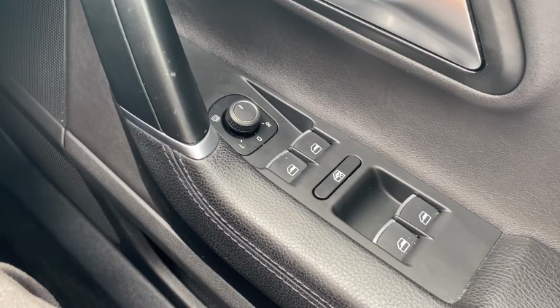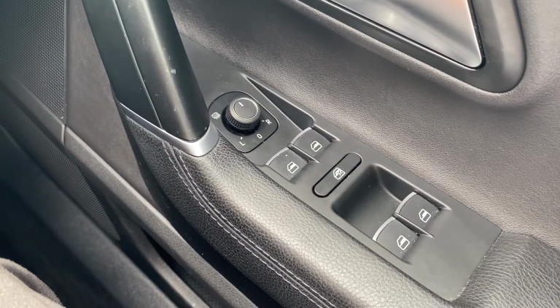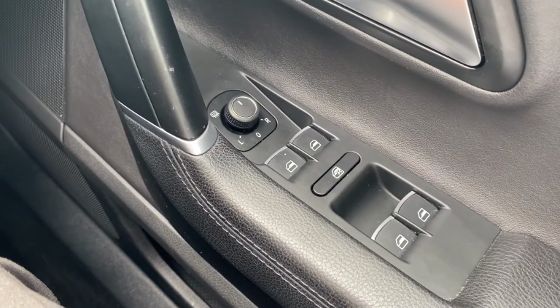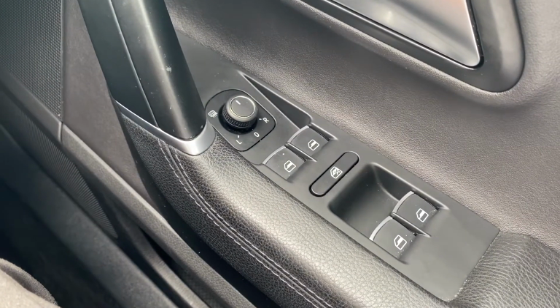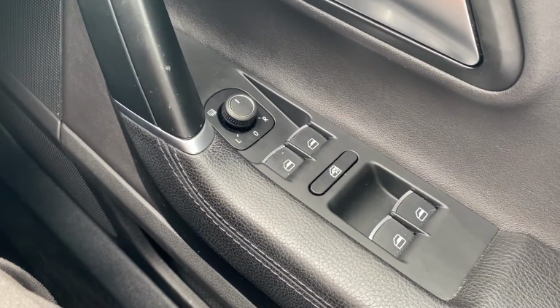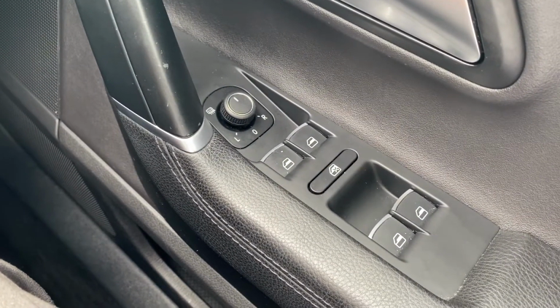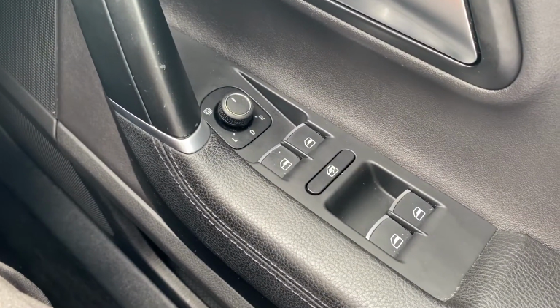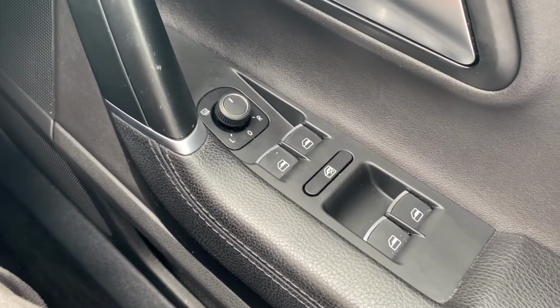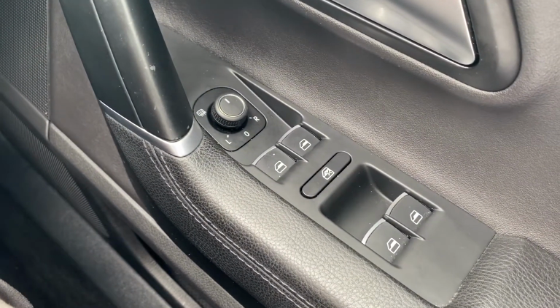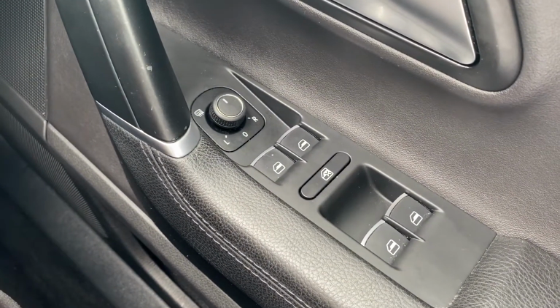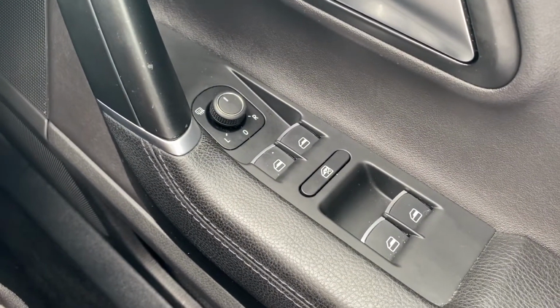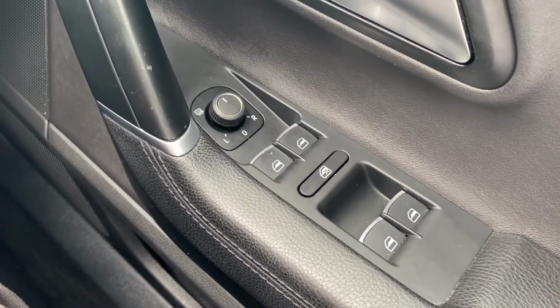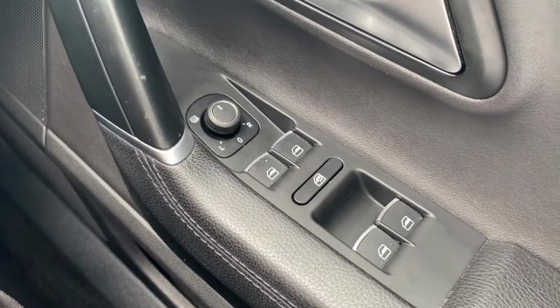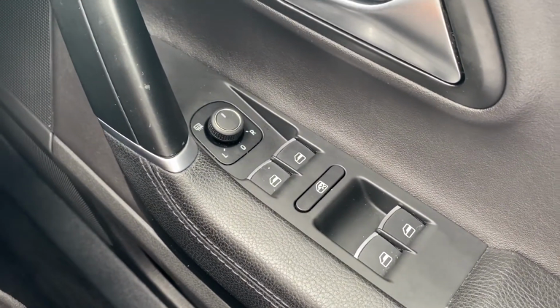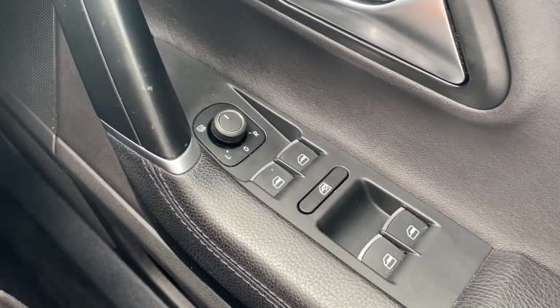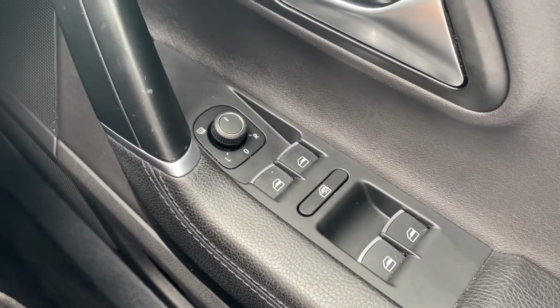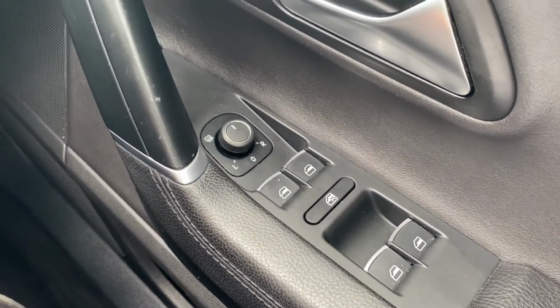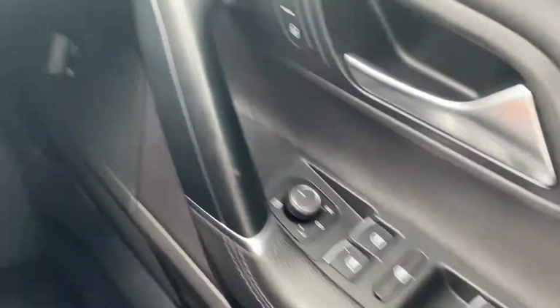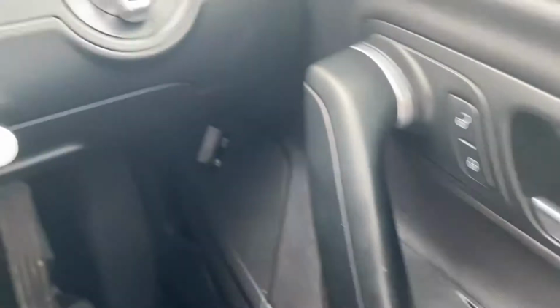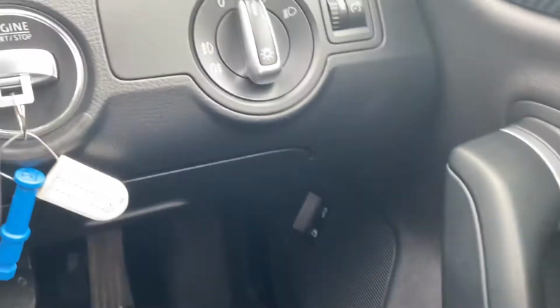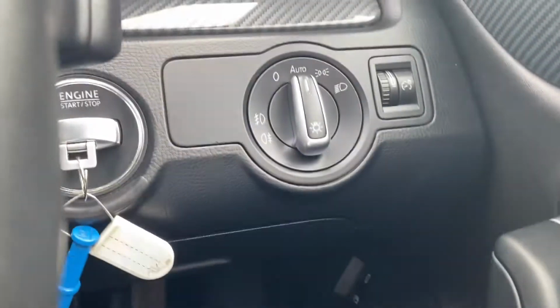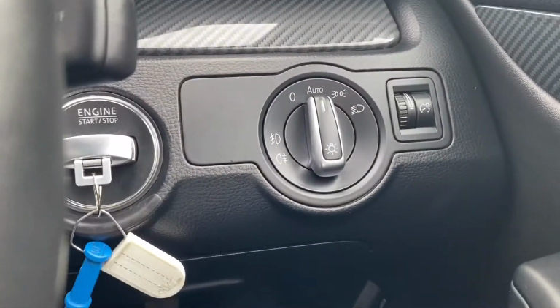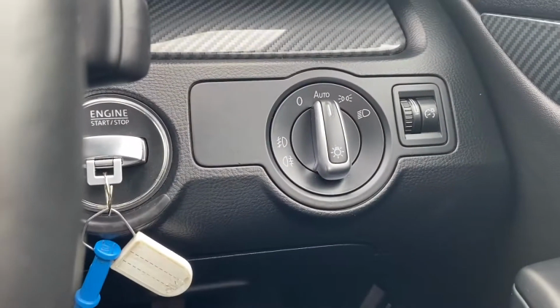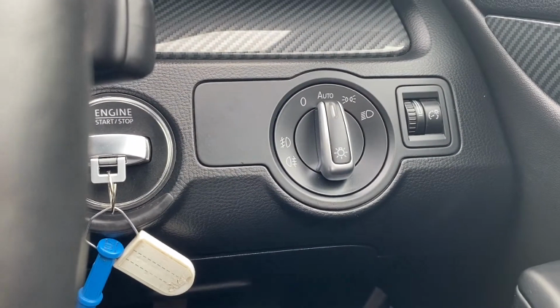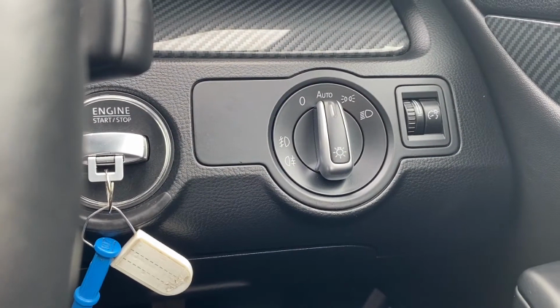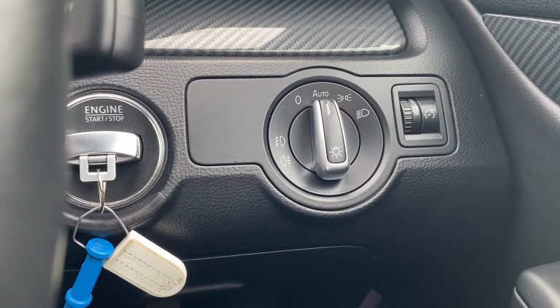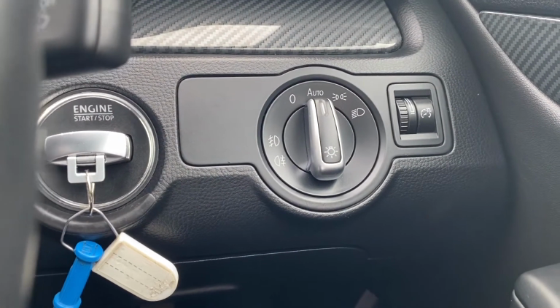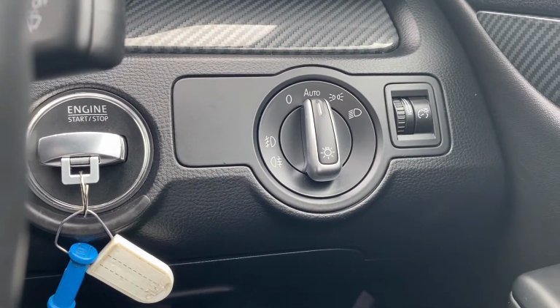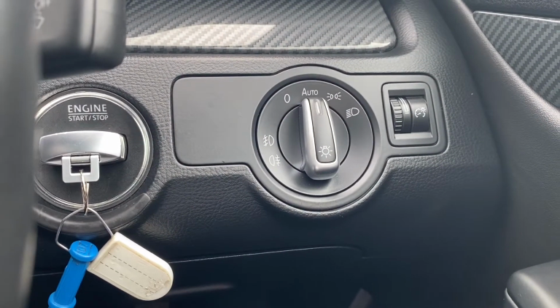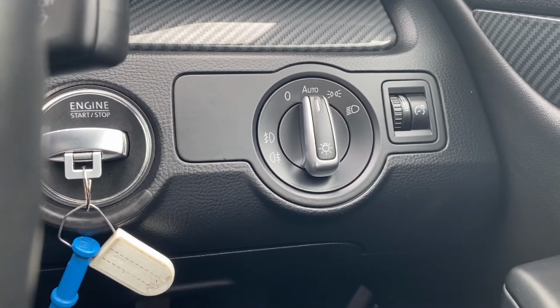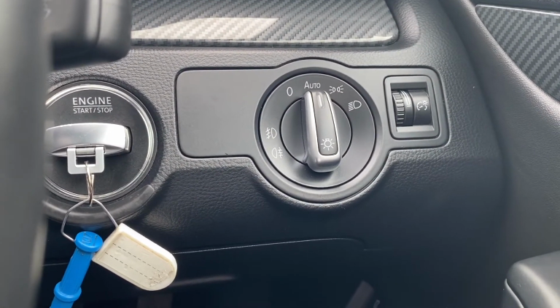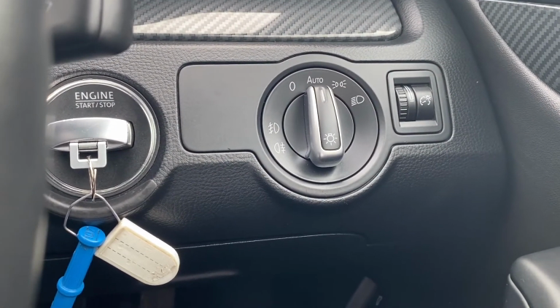On the right-hand side you have the electric switches for the front and rear windows, as well as the electric mirrors. To the right is where the automatic headlight switch is located.